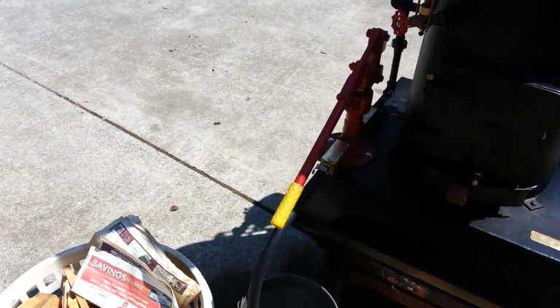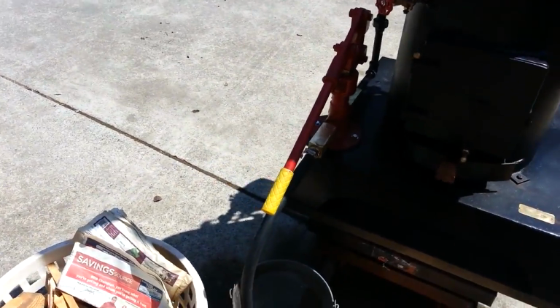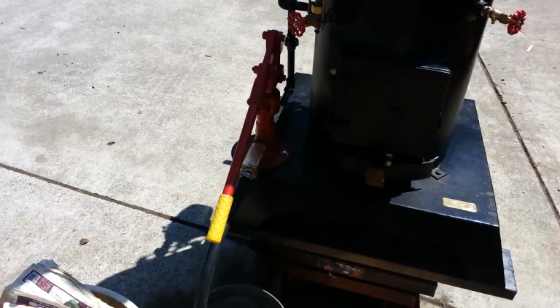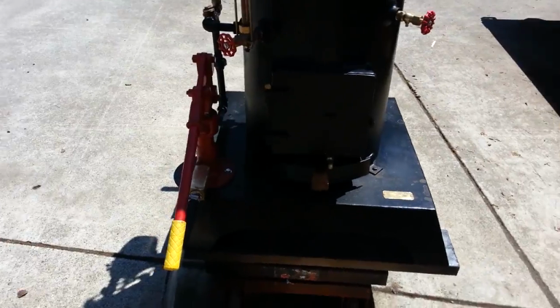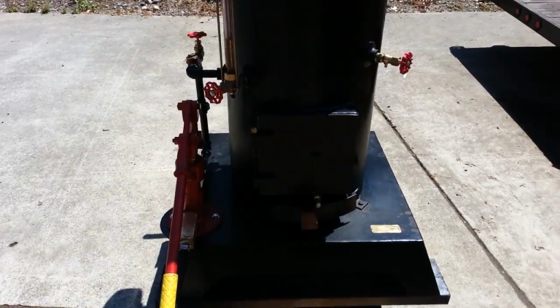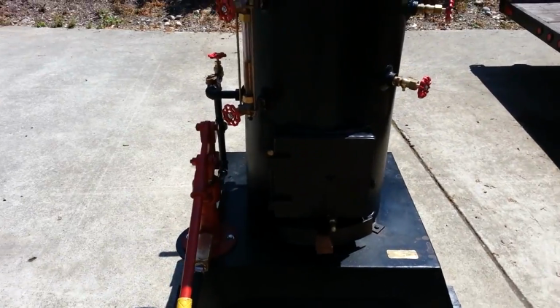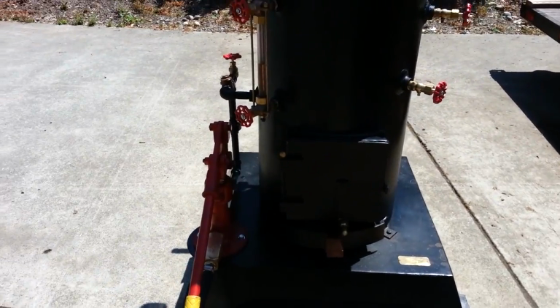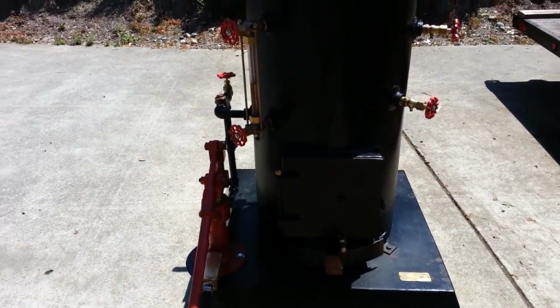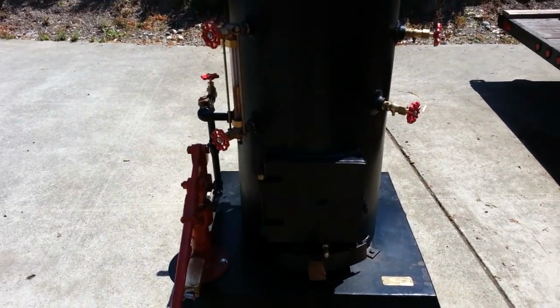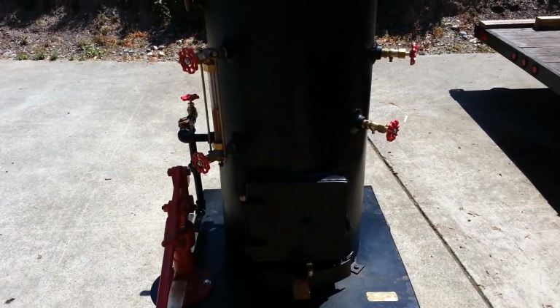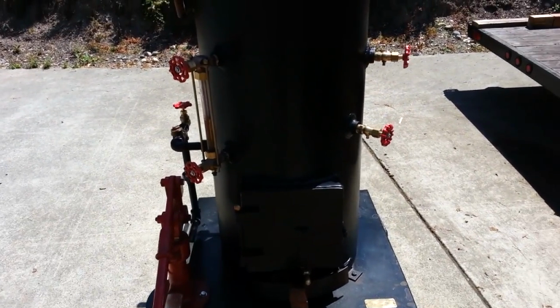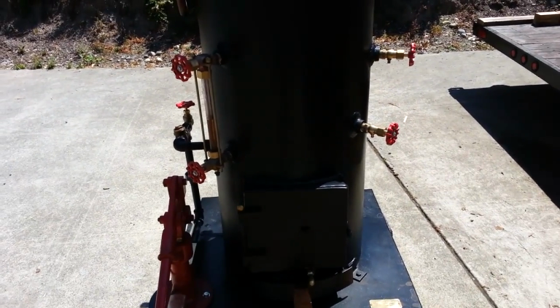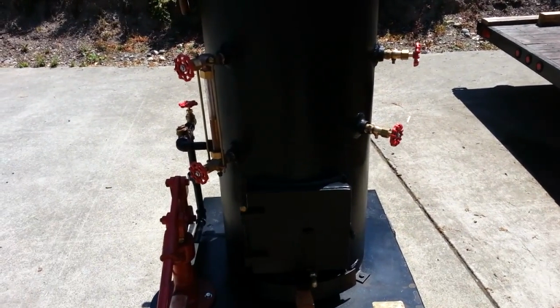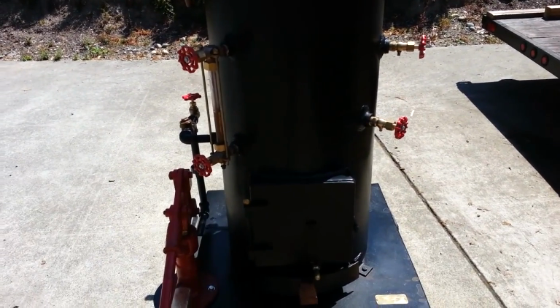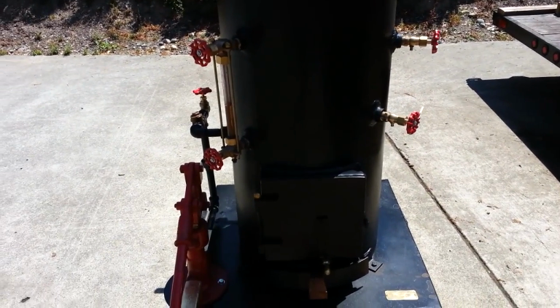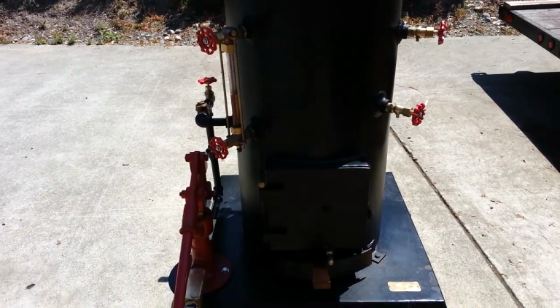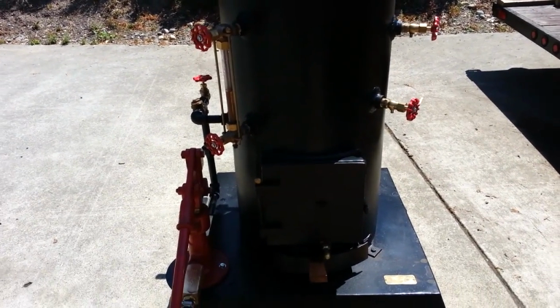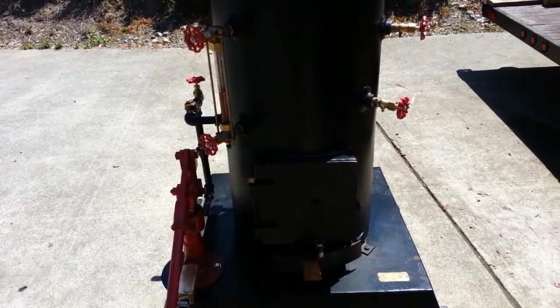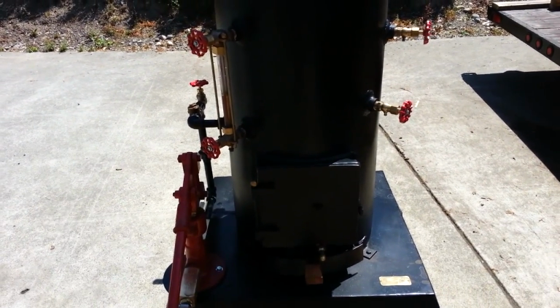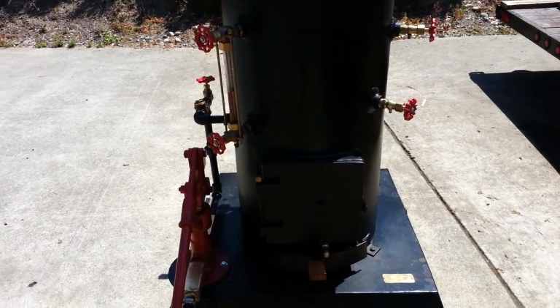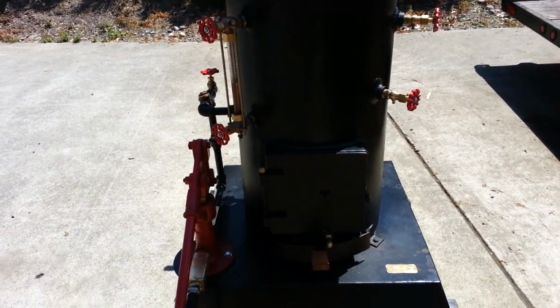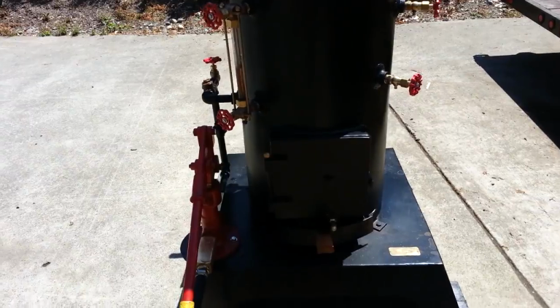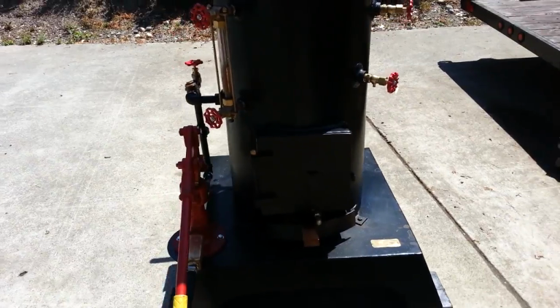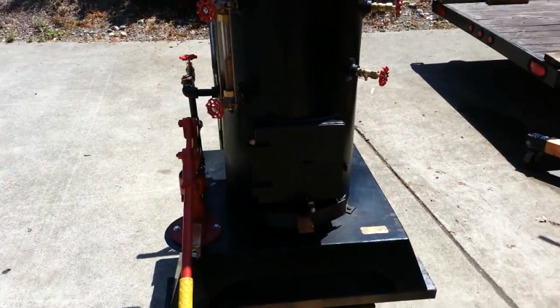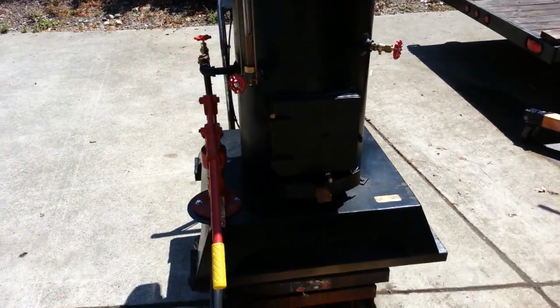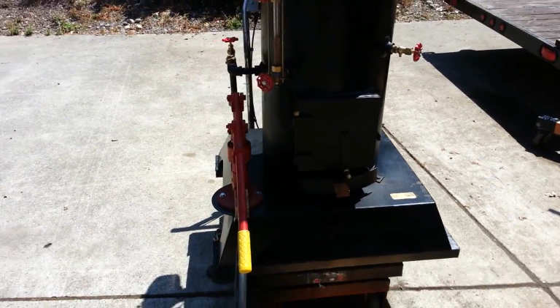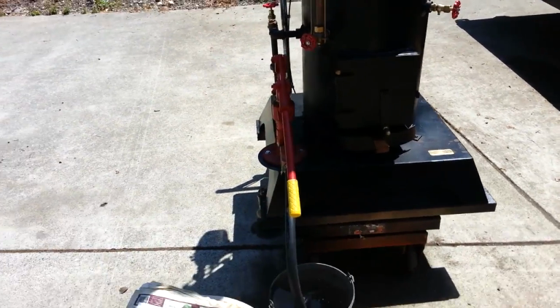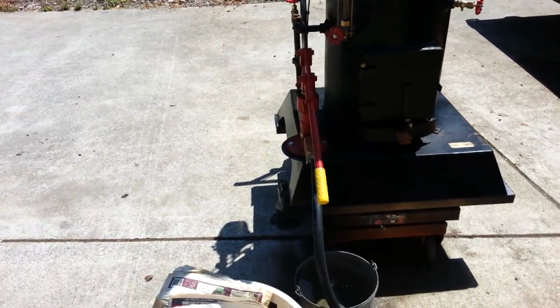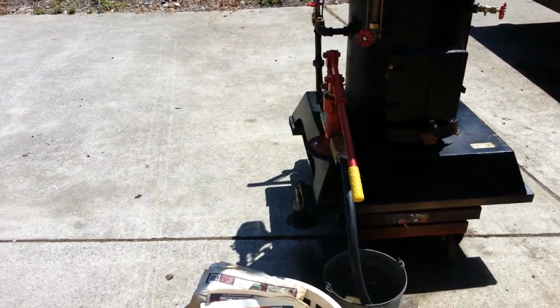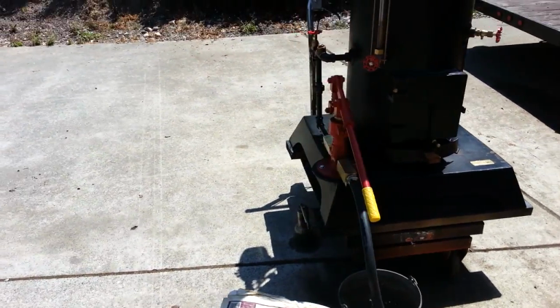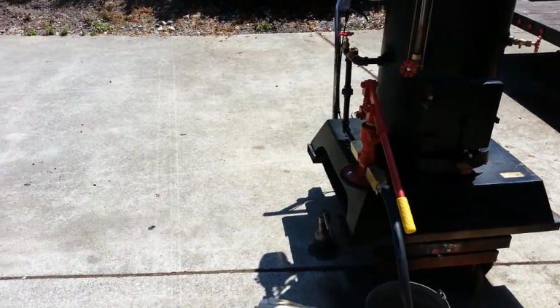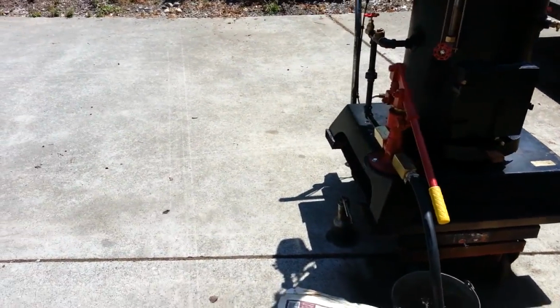That's just starting the fire. Like I said, it's only been going for about 45 minutes now. And it's just normal tap water — whatever you've got will work in these boilers just fine.